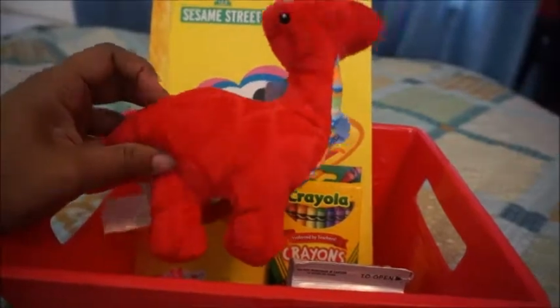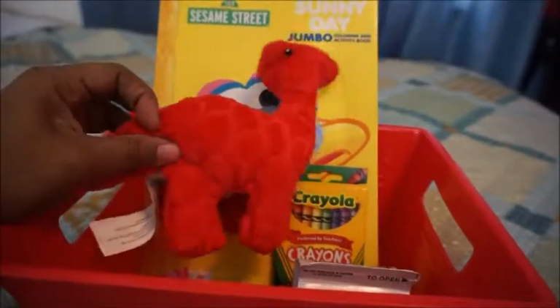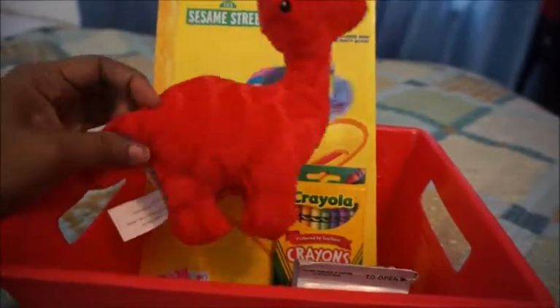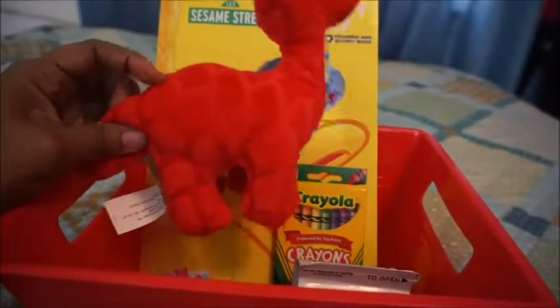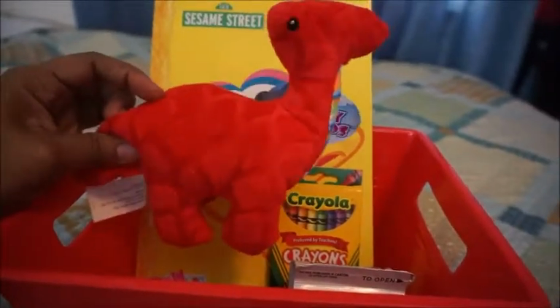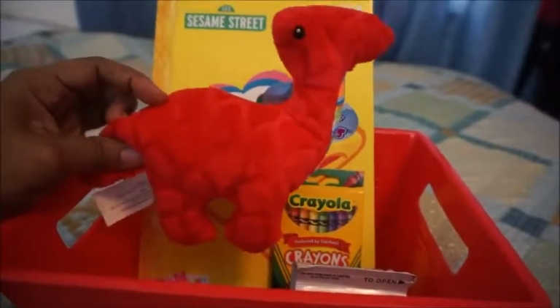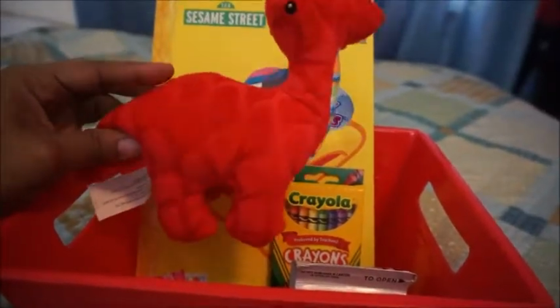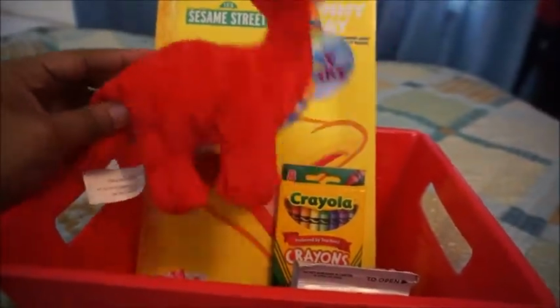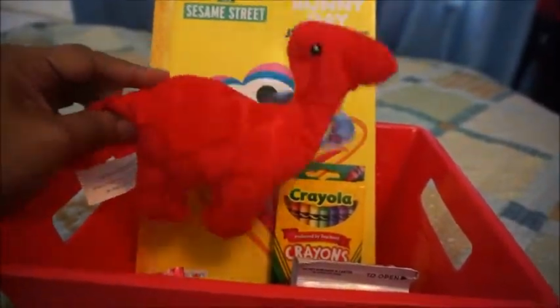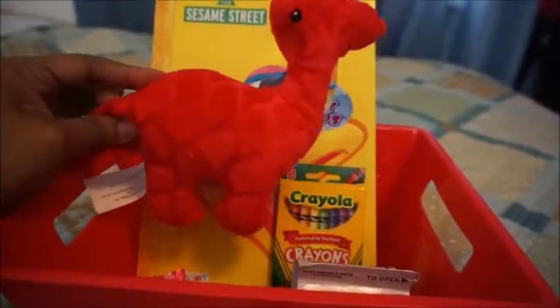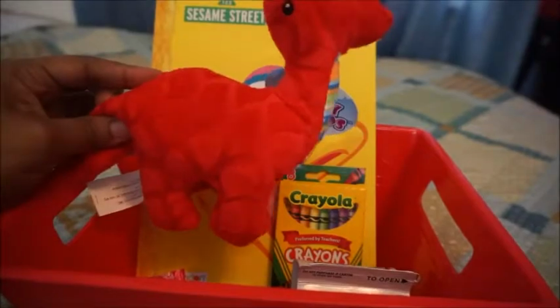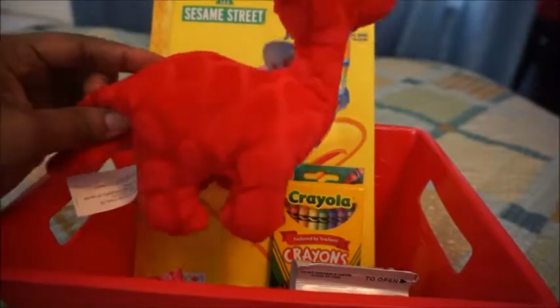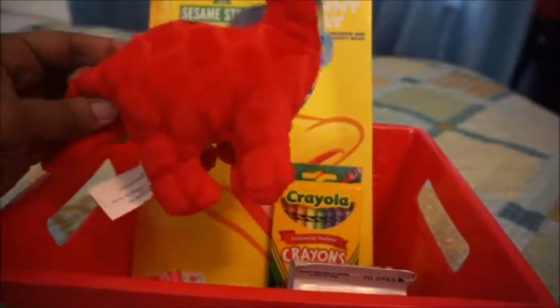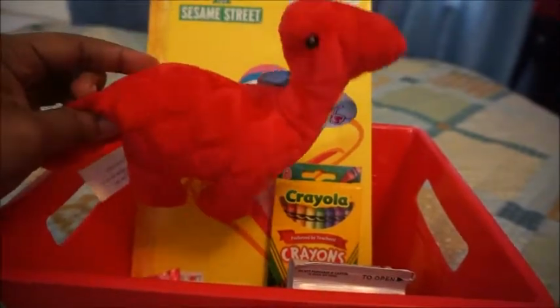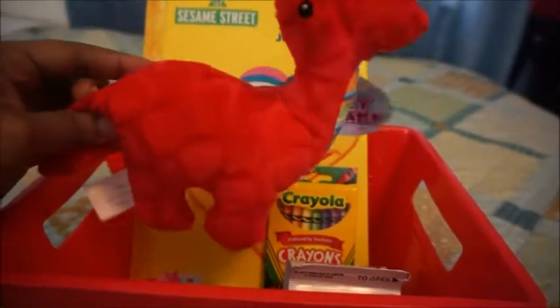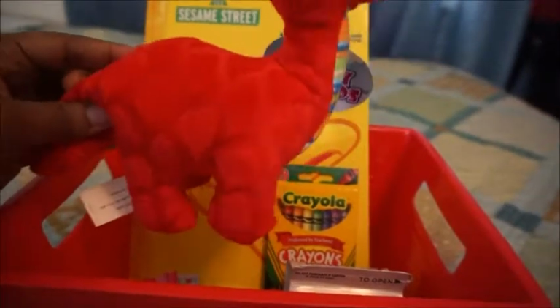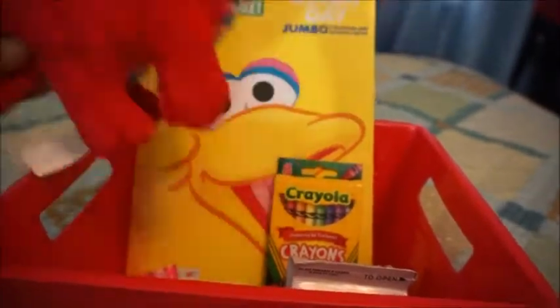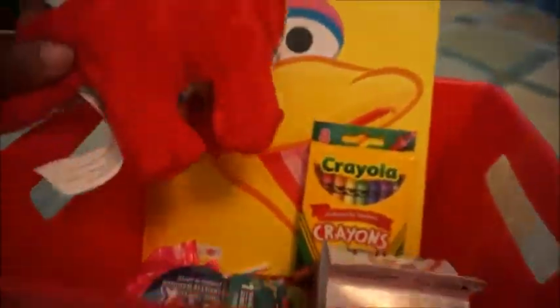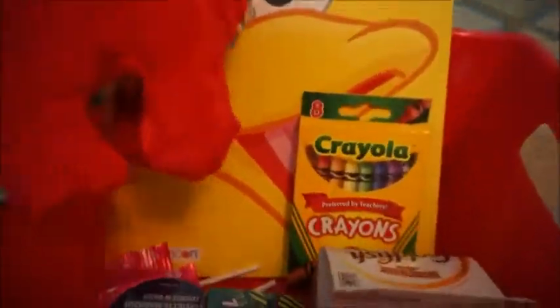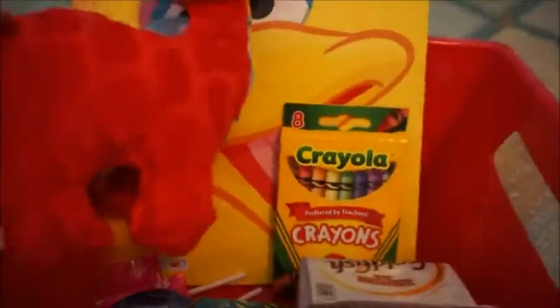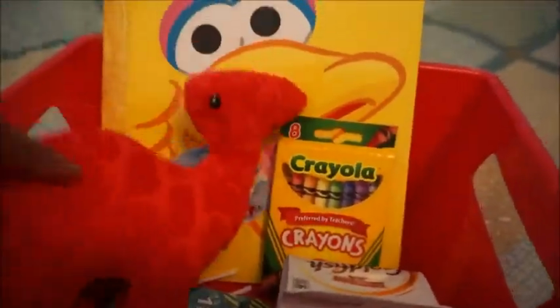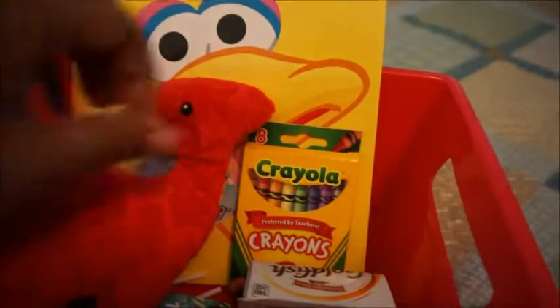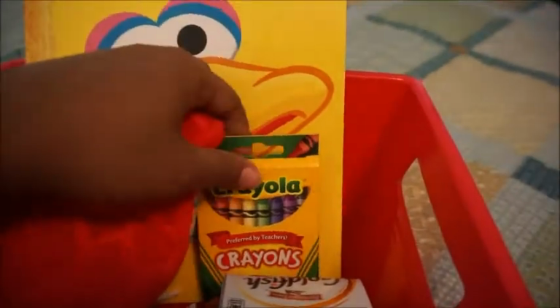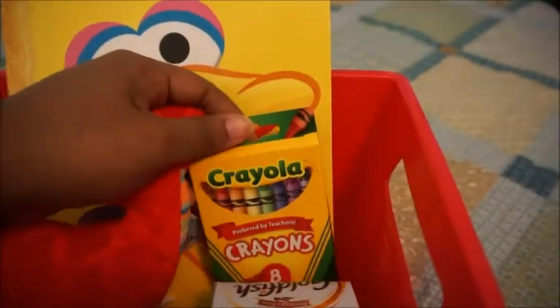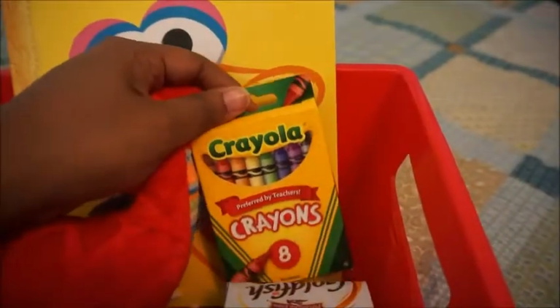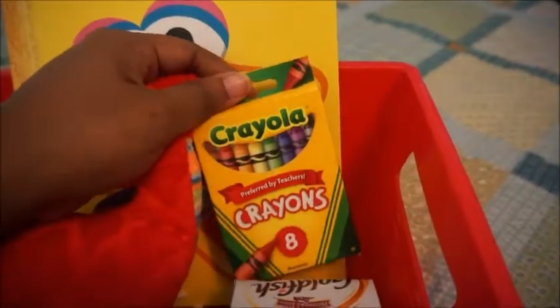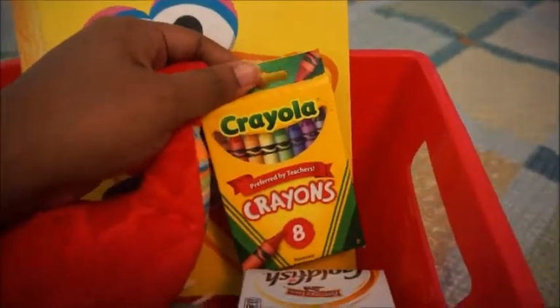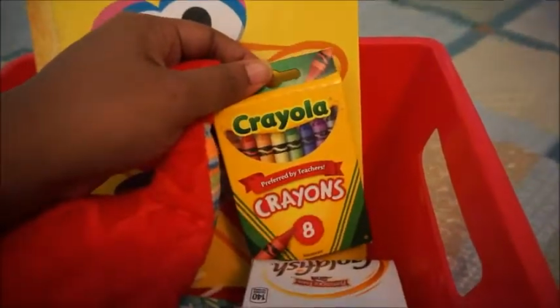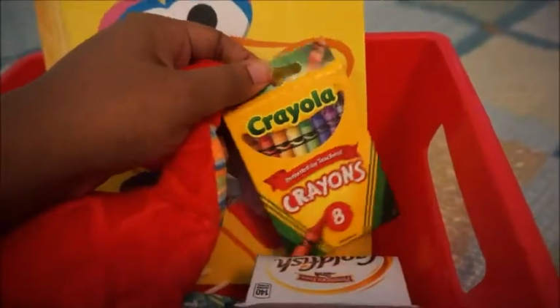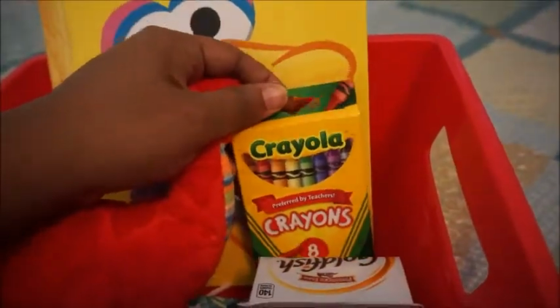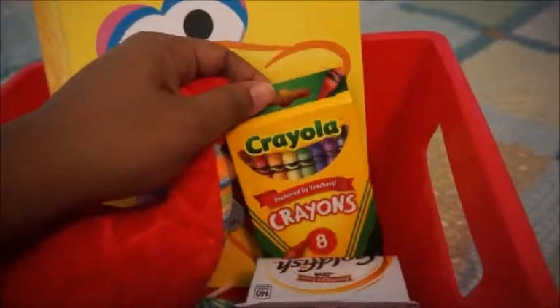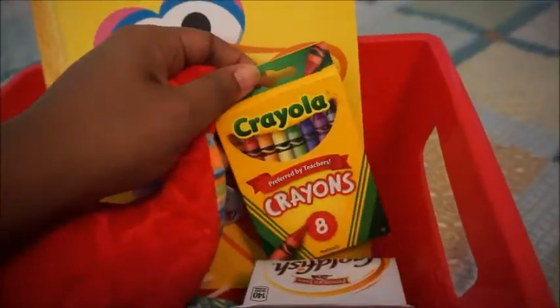The dinosaur was not in their Valentine's section — it was just on the aisle with all the toys and things, but it was red so I got it. I also got him some crayons — just an eight-pack of crayons.